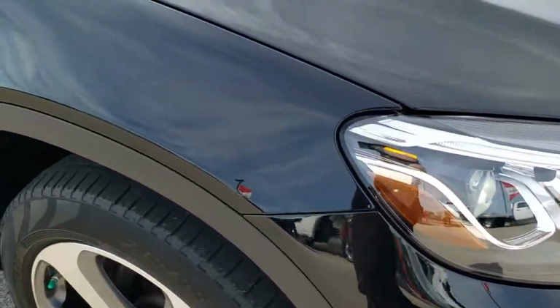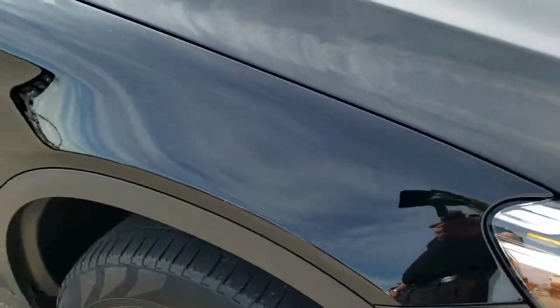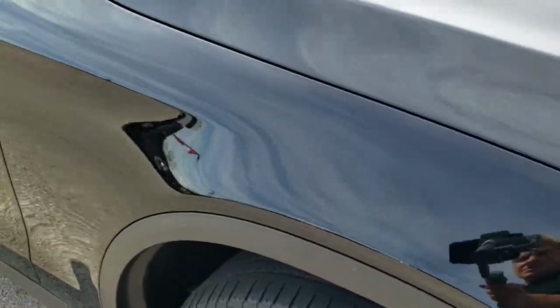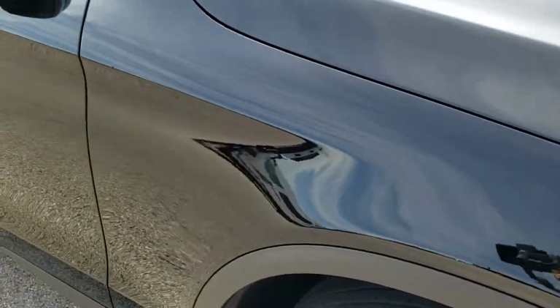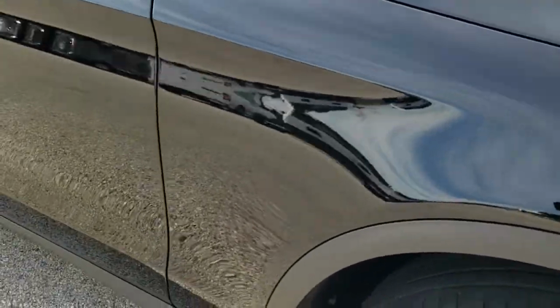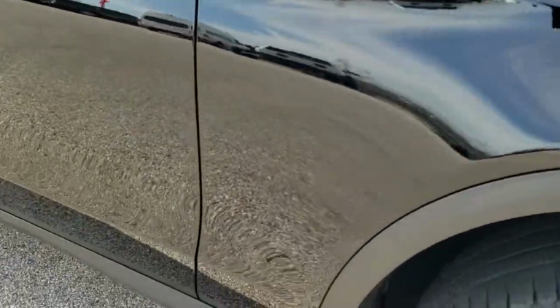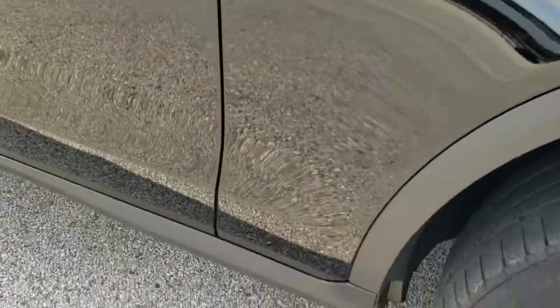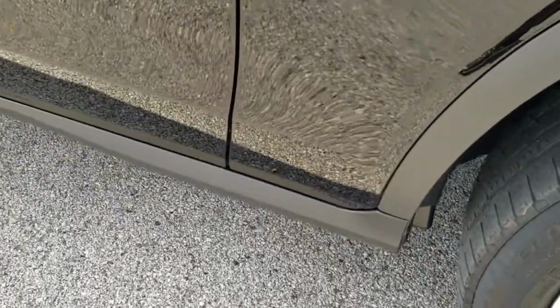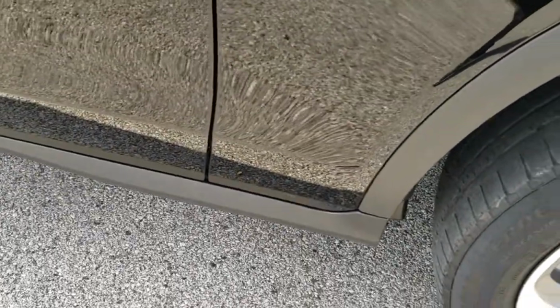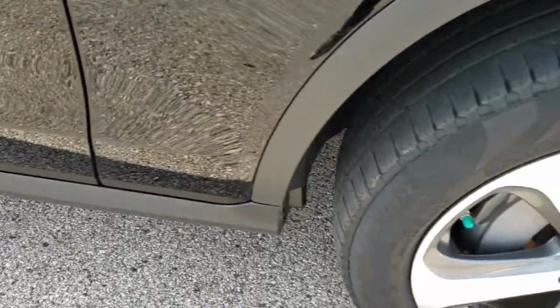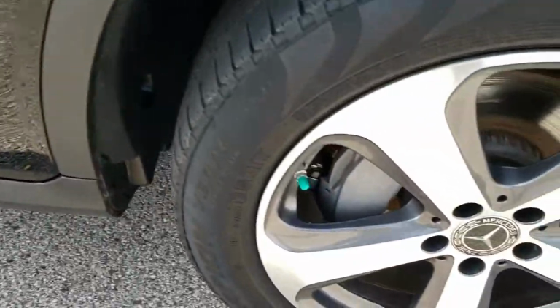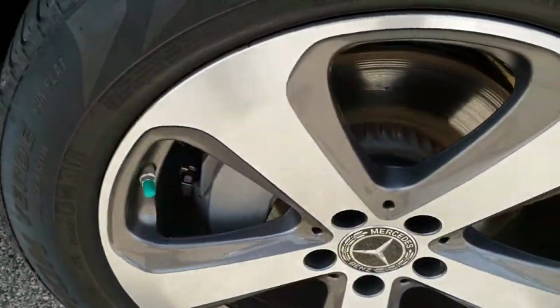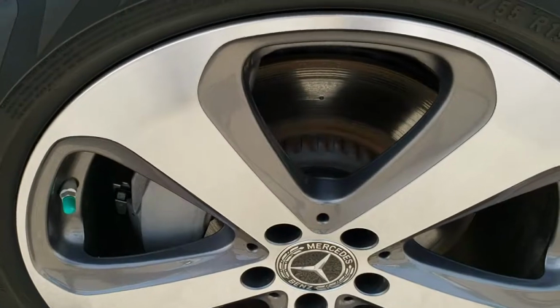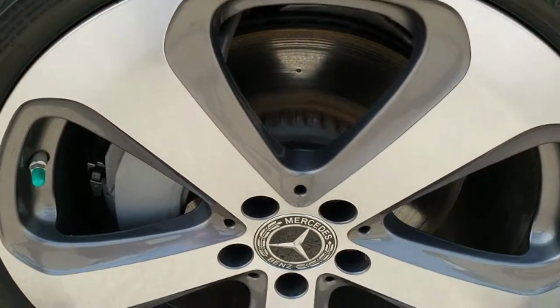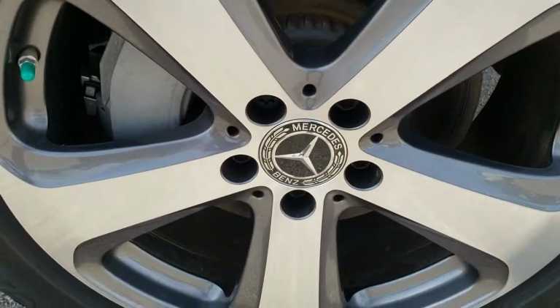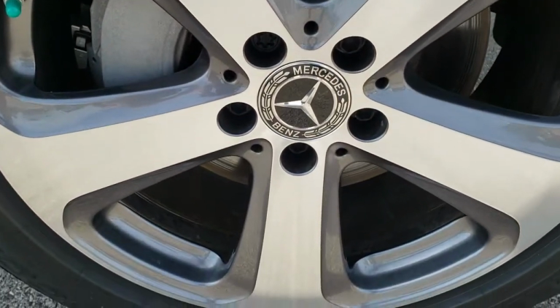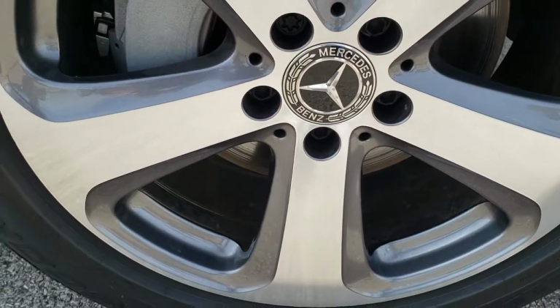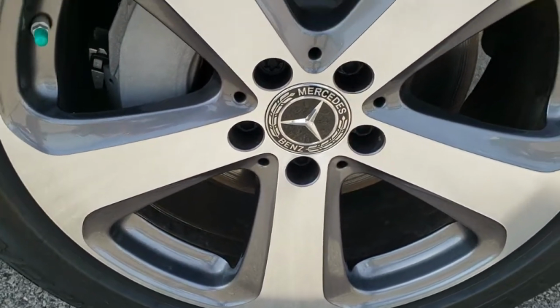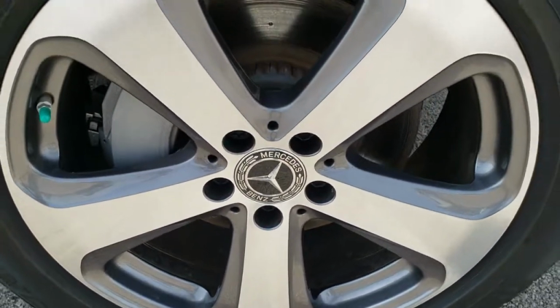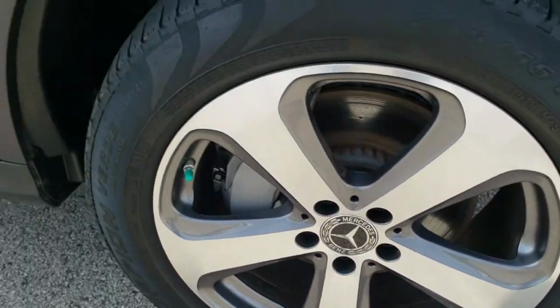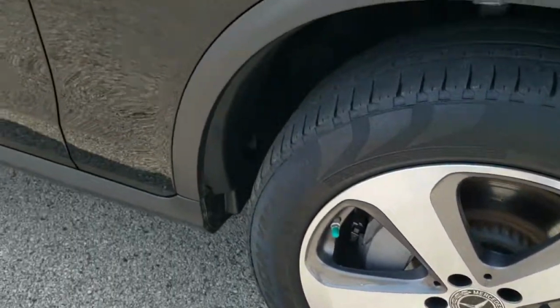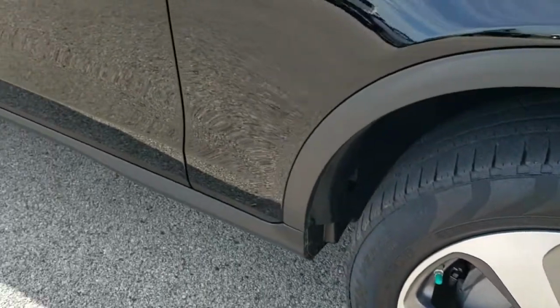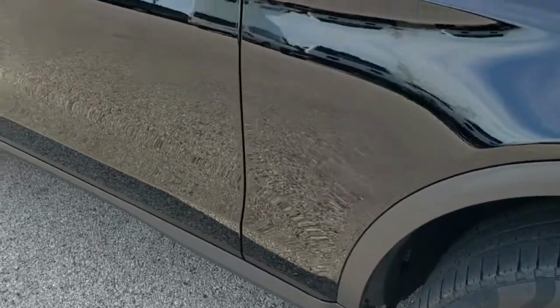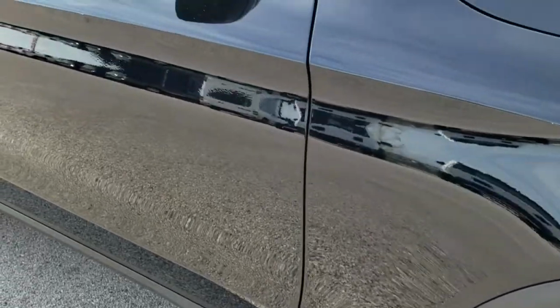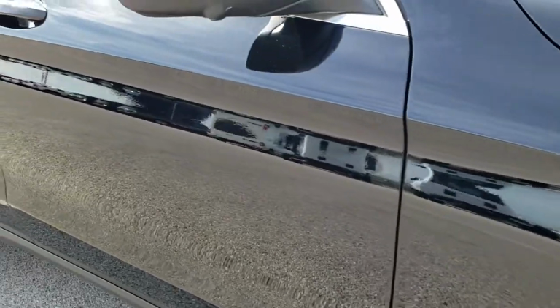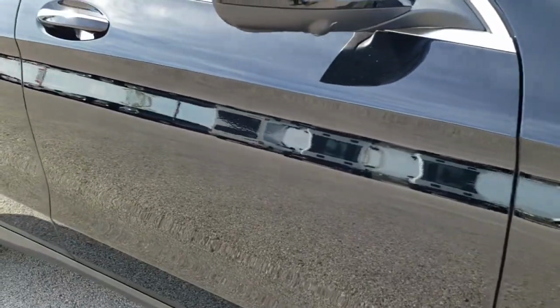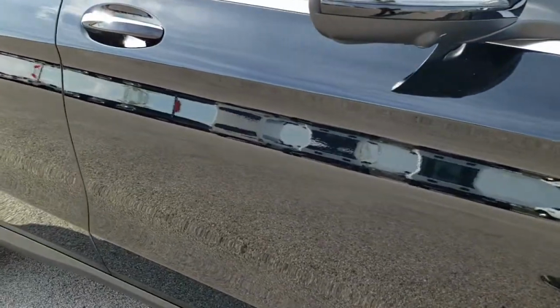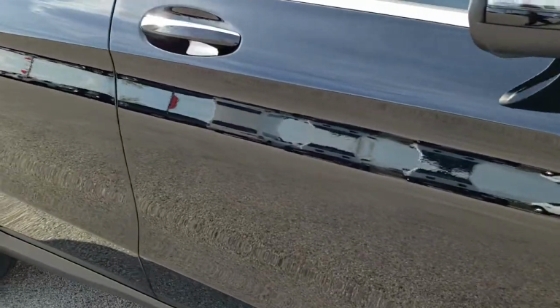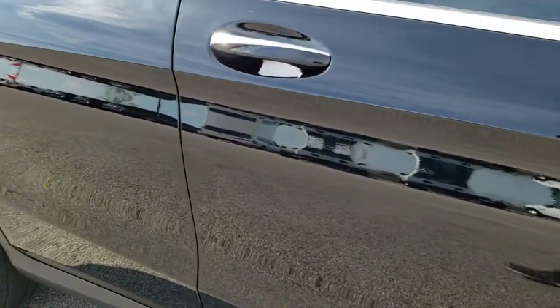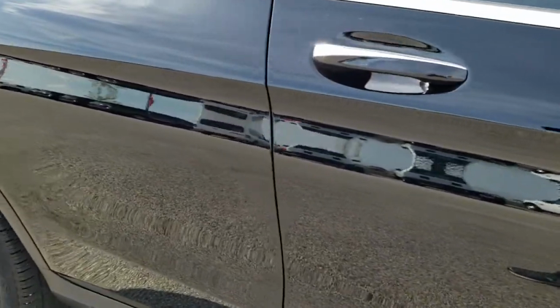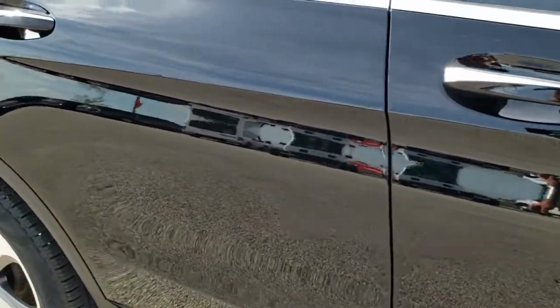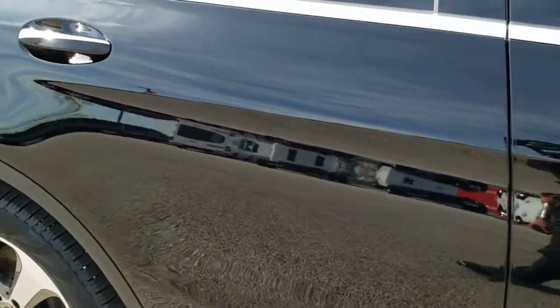The passenger side fender is in excellent shape as well, no dents or dings on that. The passenger side rim has no scuffs or scrapes. As you go down the rest of this side of the vehicle you can see just how clean the body is, how reflective and mirror-like that paint is.